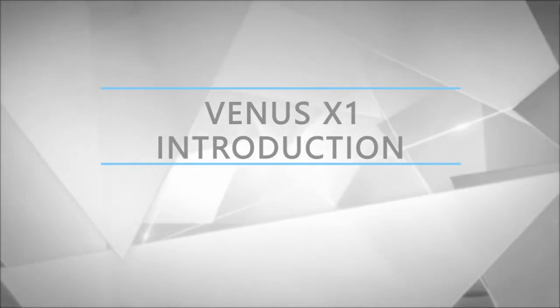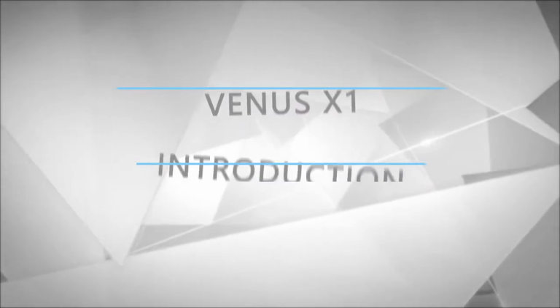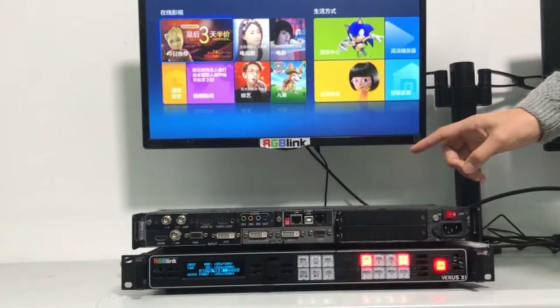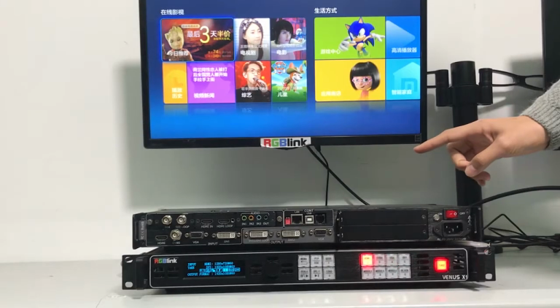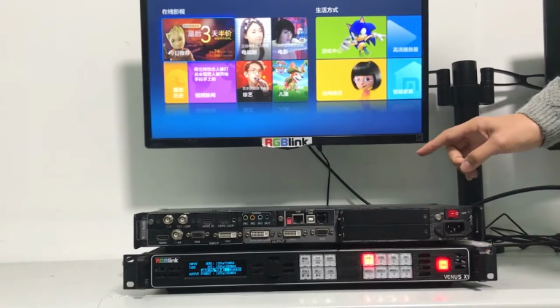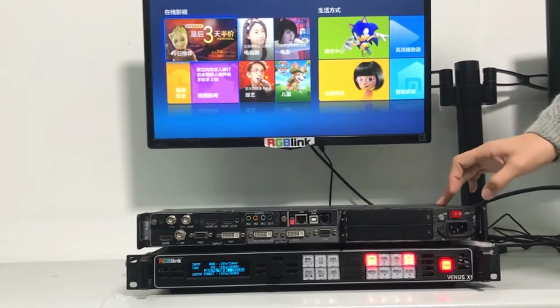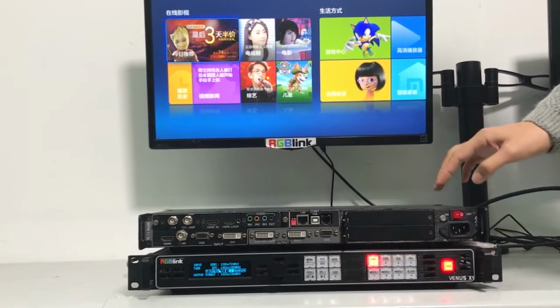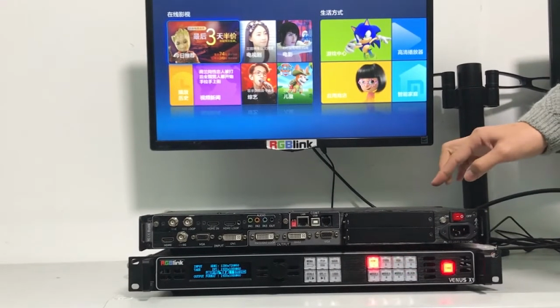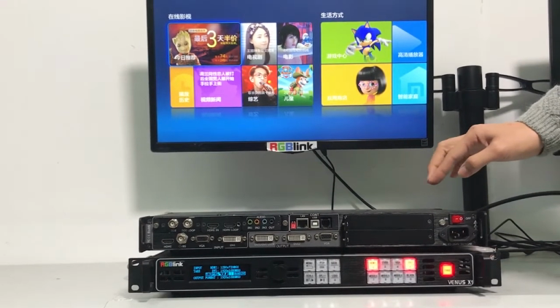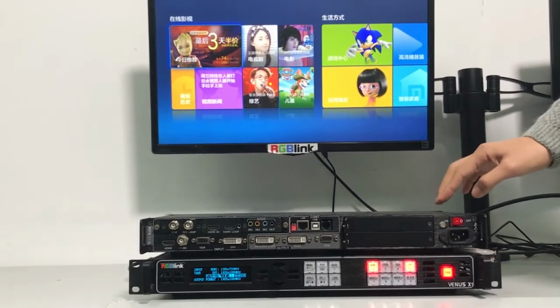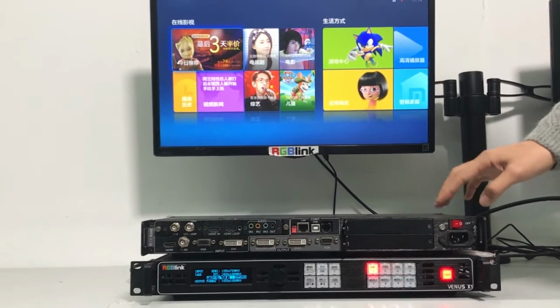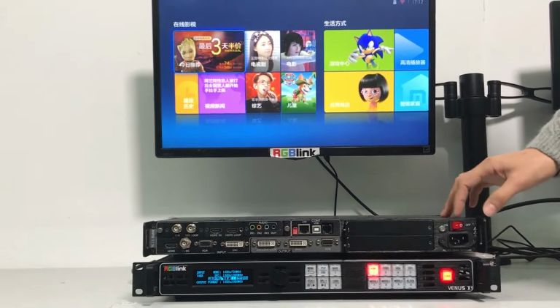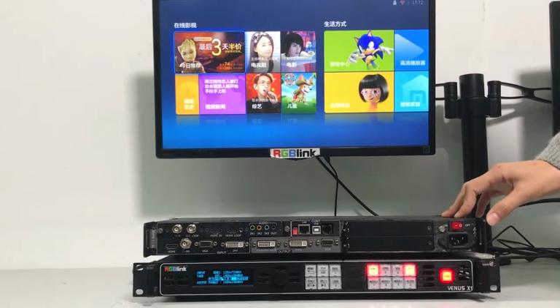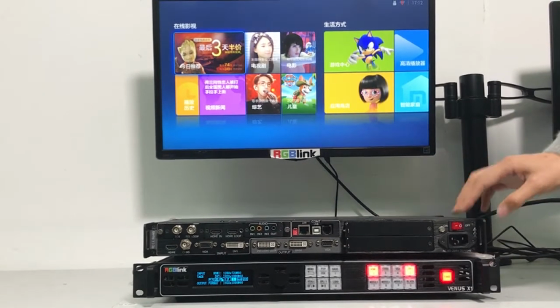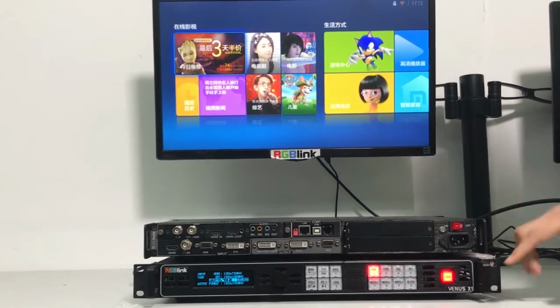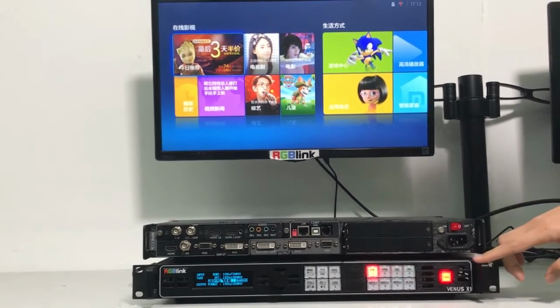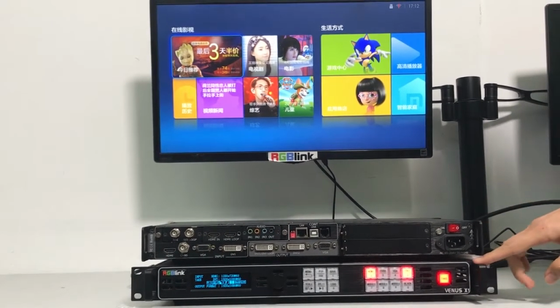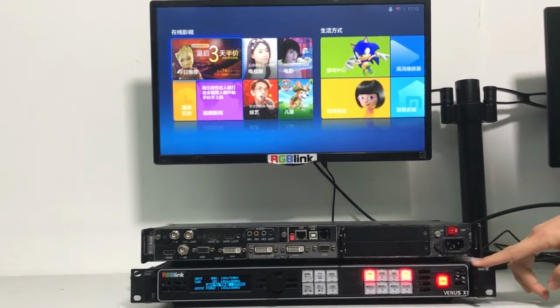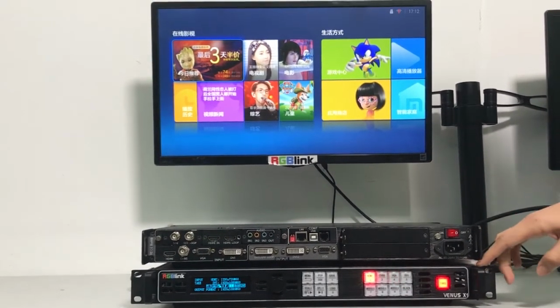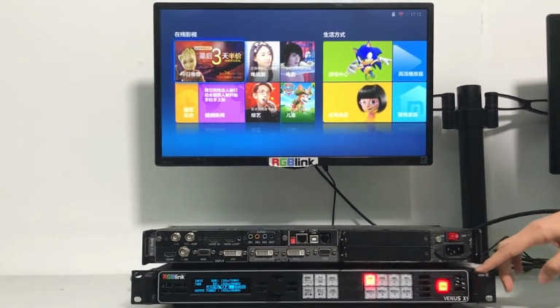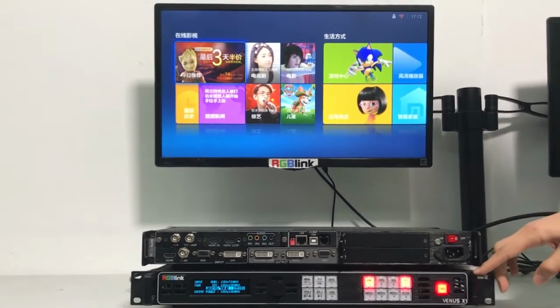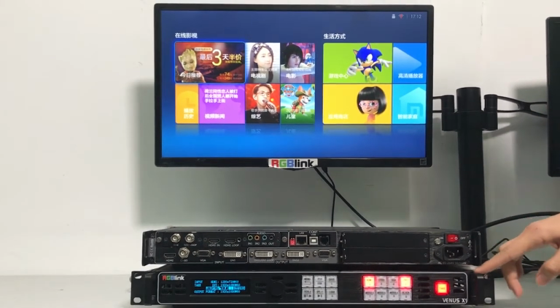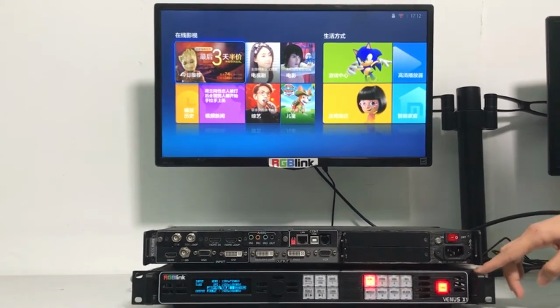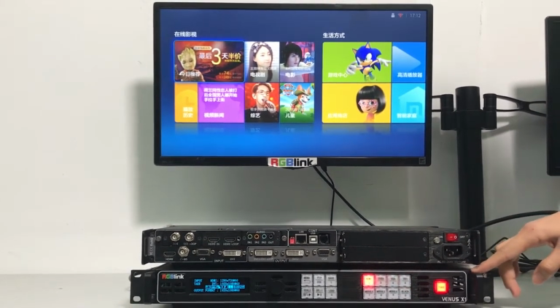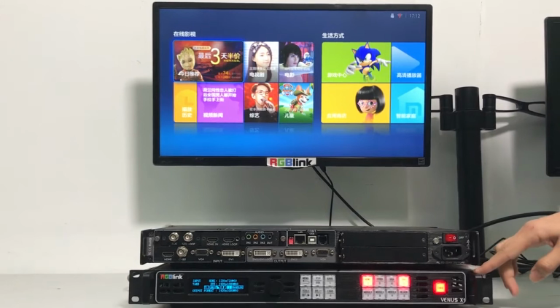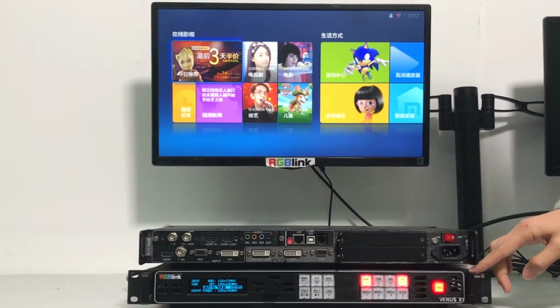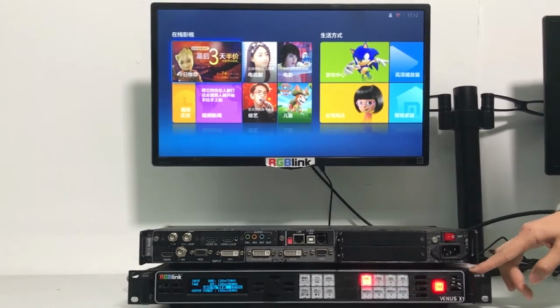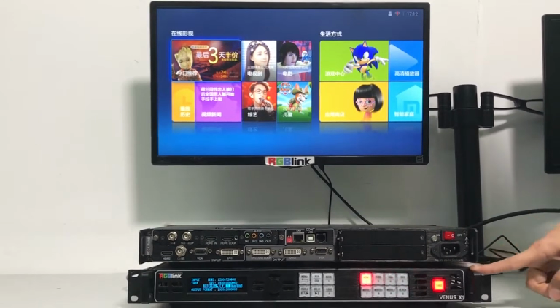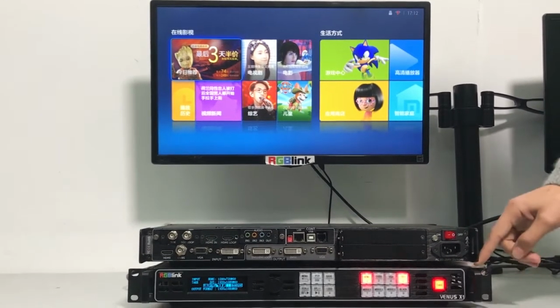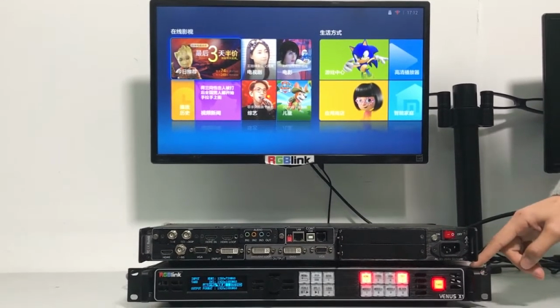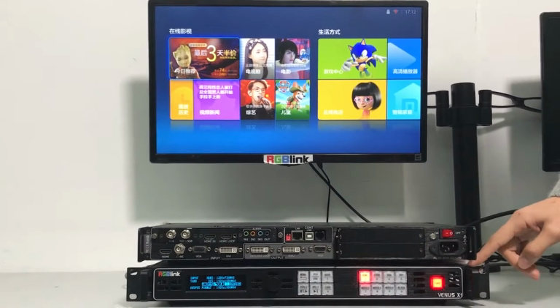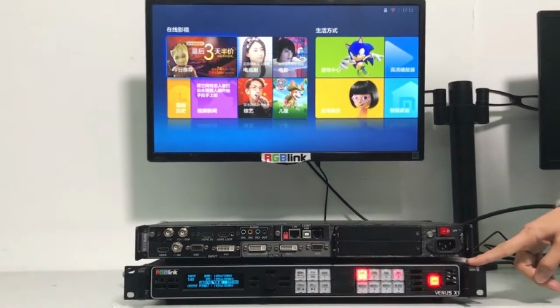I'm going to introduce RGB-Link Venus X1. Venus X1 is a very basic 2K video processor for rental and installation.